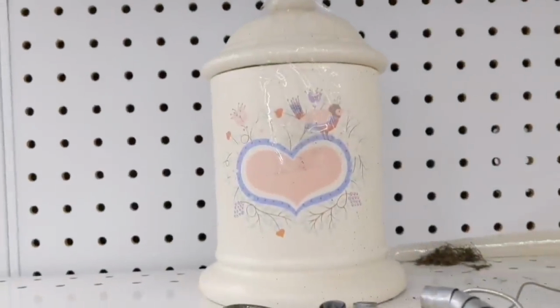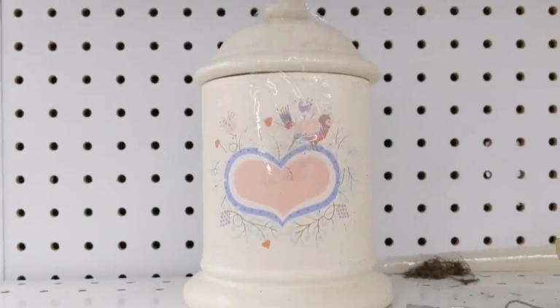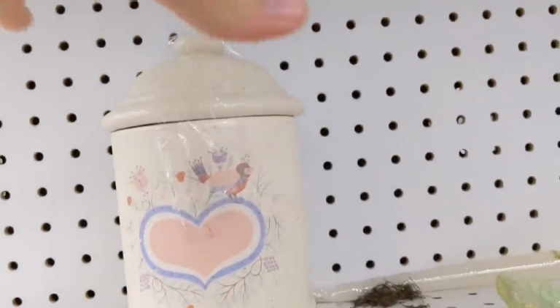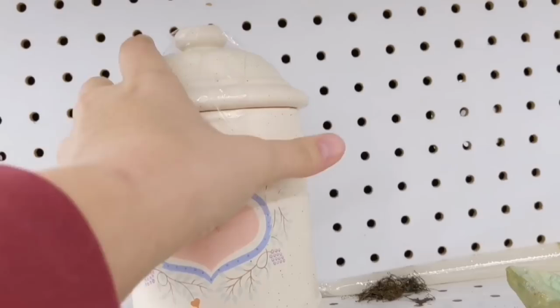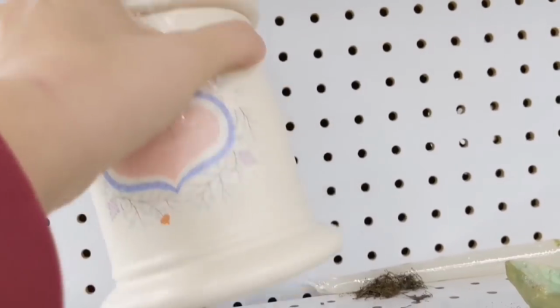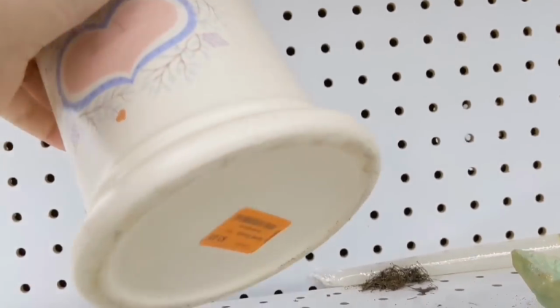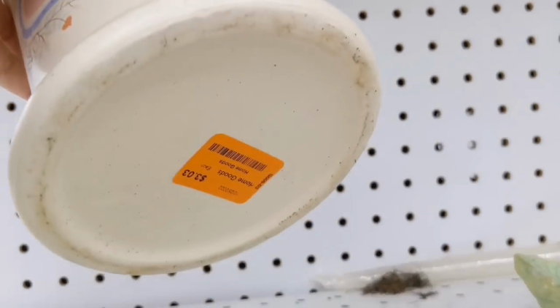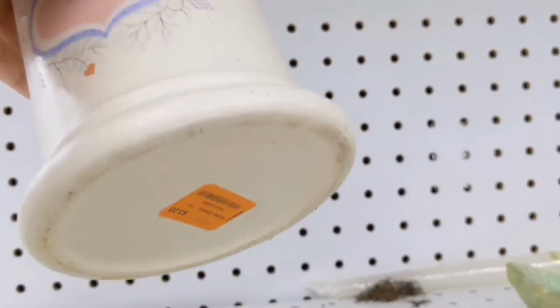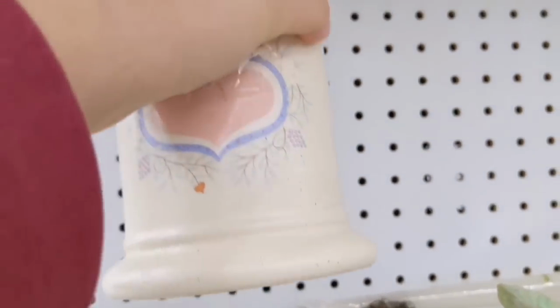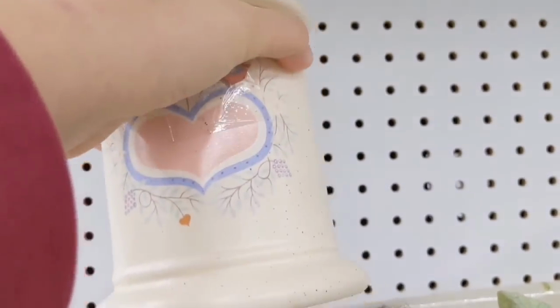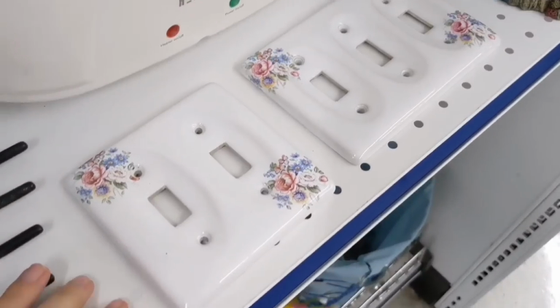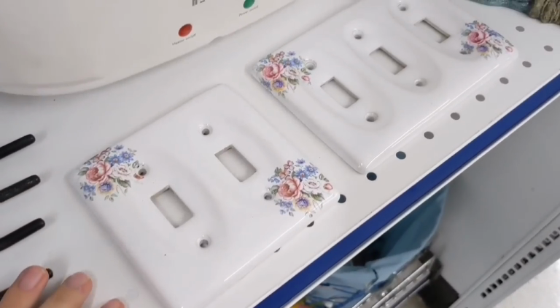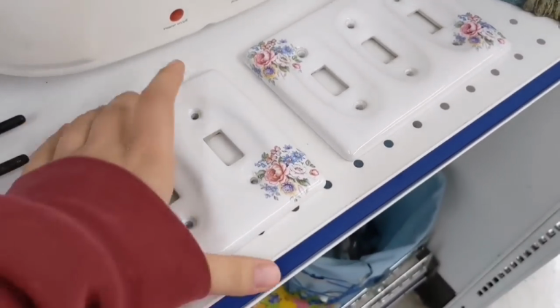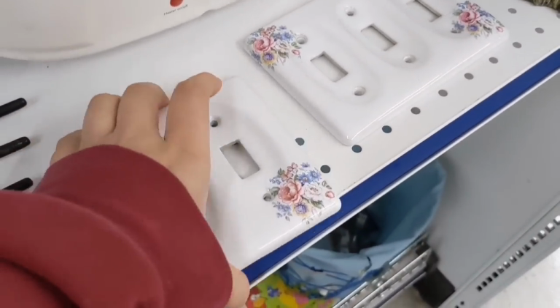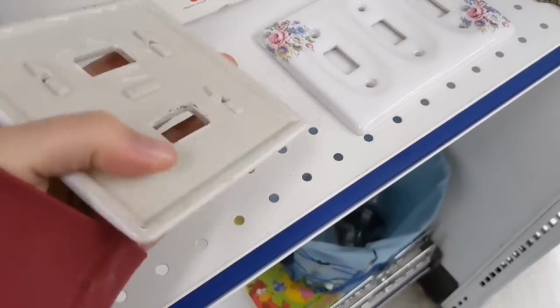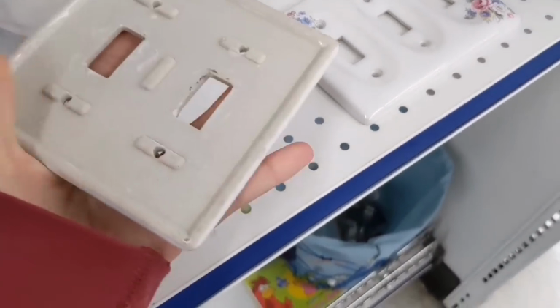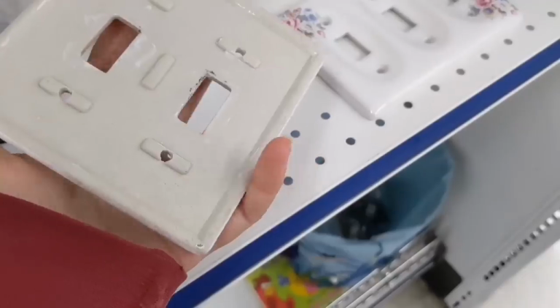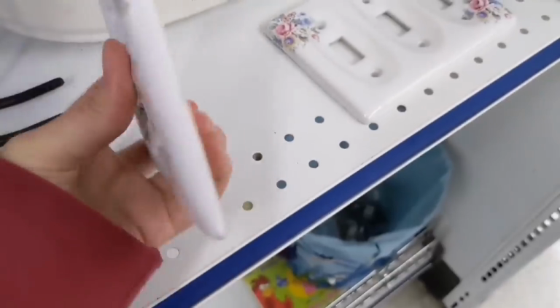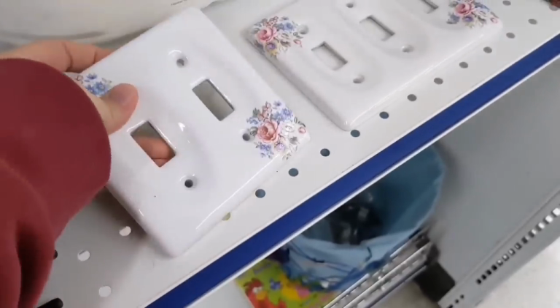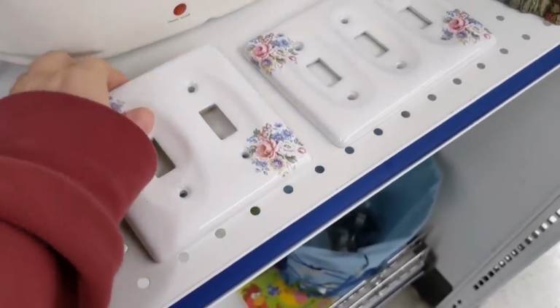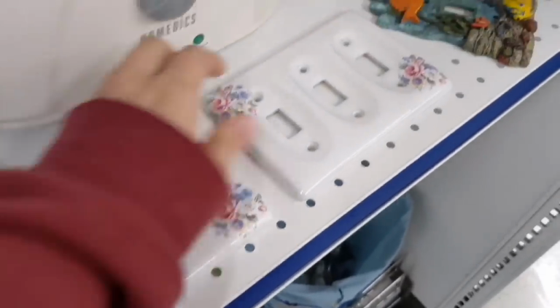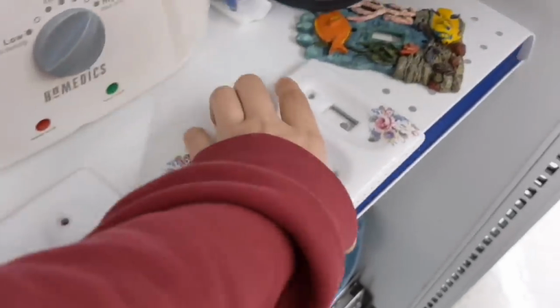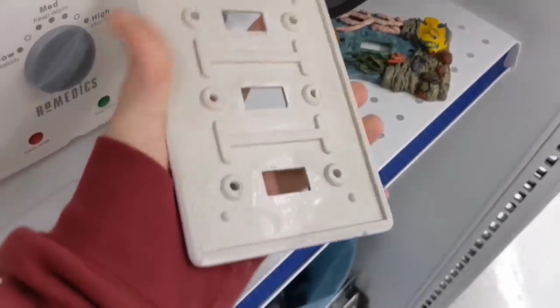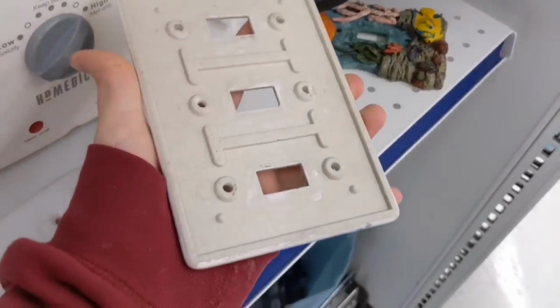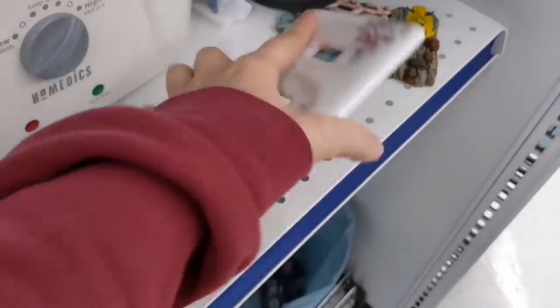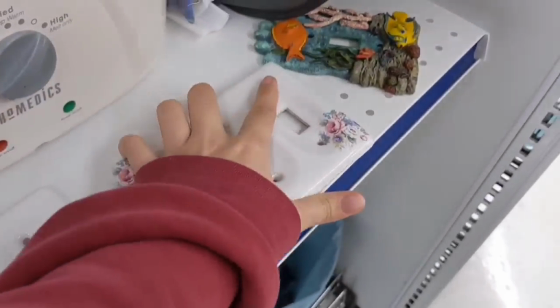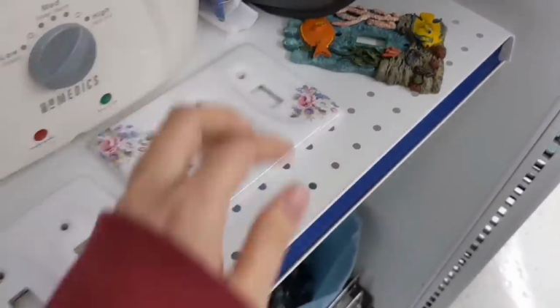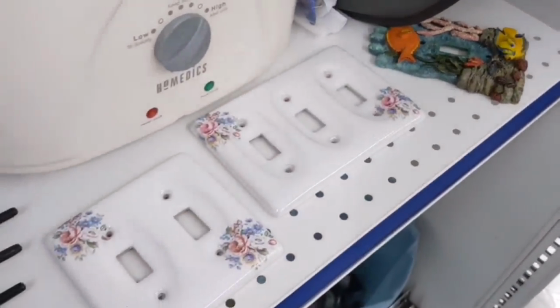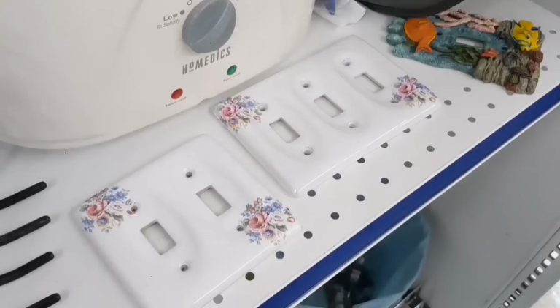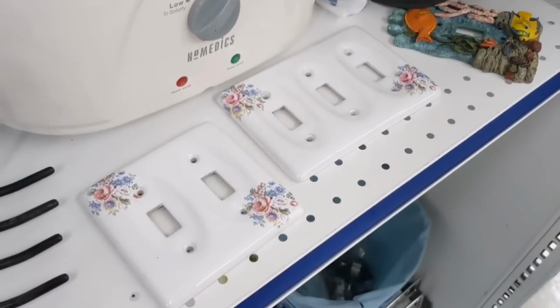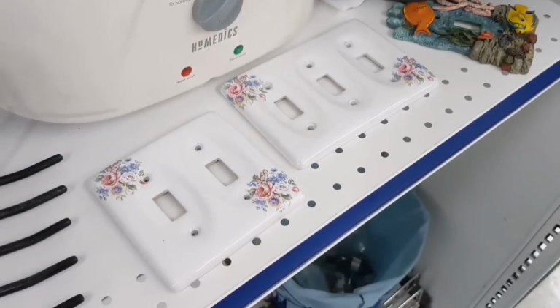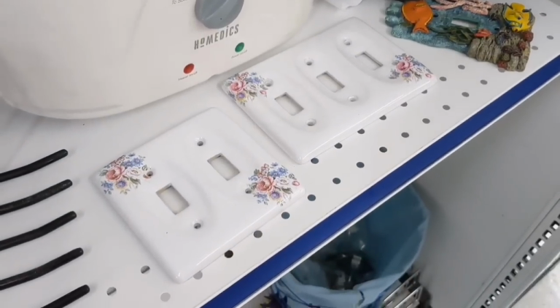Now this I was not expecting to find there, but the pastels and it was half off, so about $1.50 — super cute. These I also loved, there was no price, but I definitely would have brought these home if I had any light switches that were doubles or triples, but I don't.